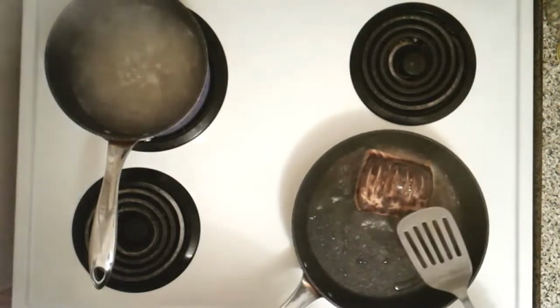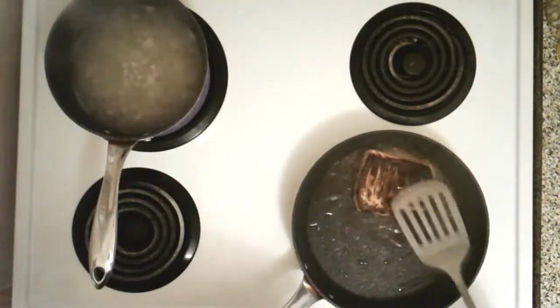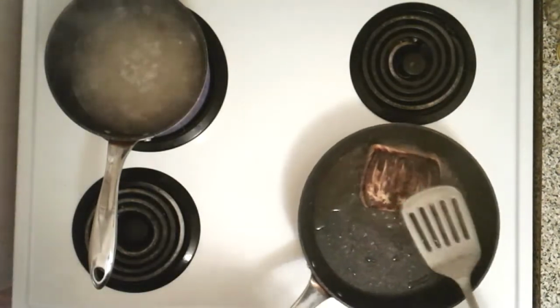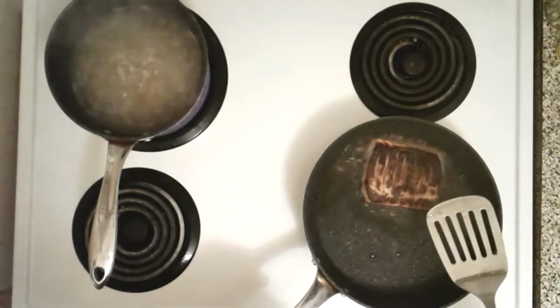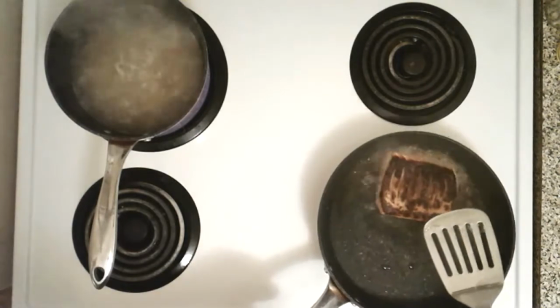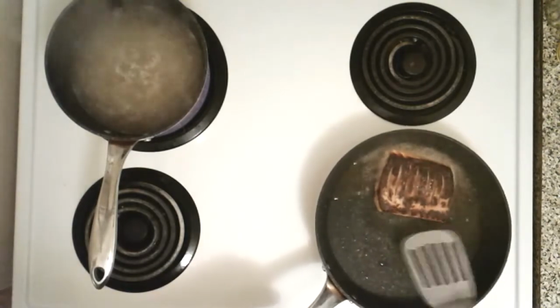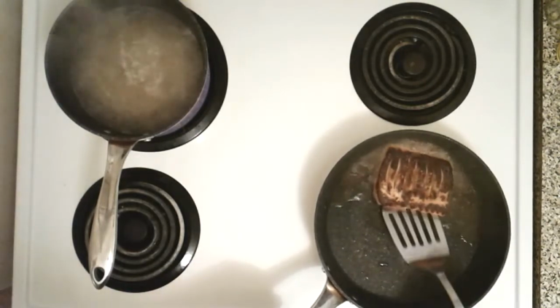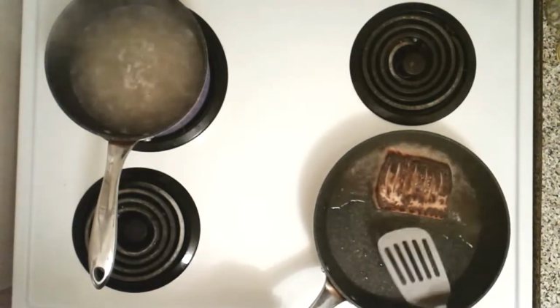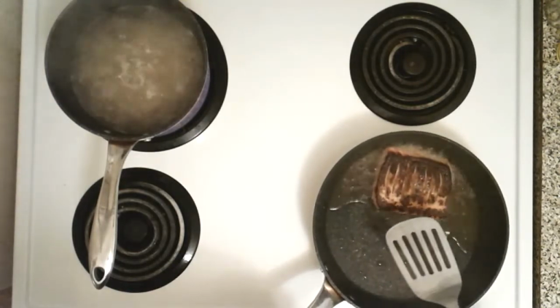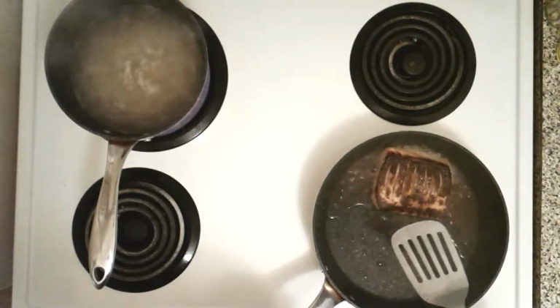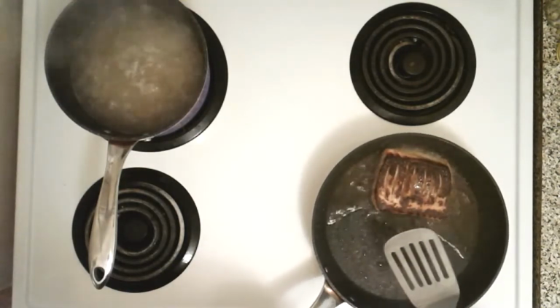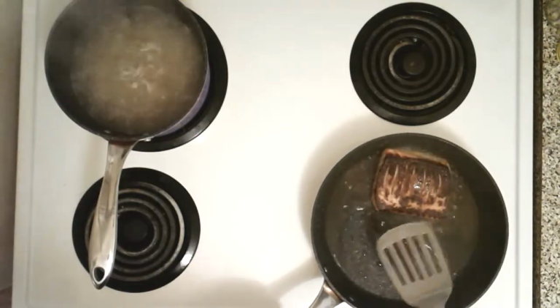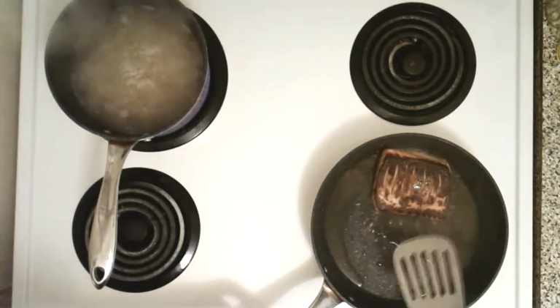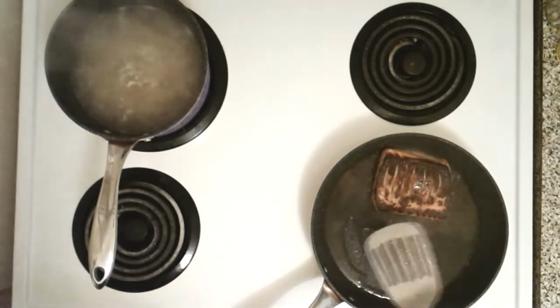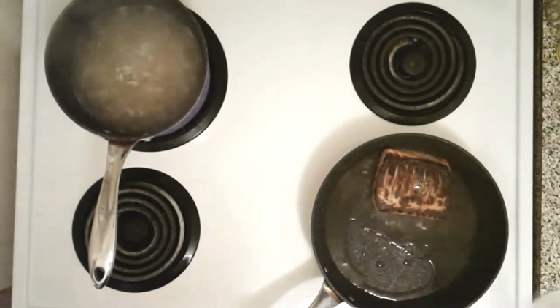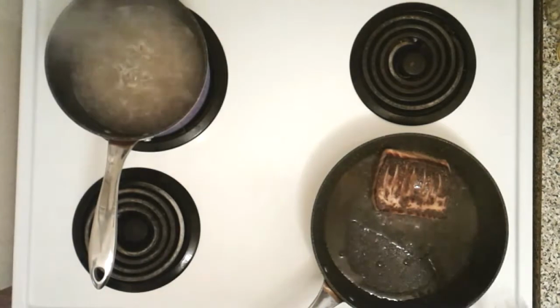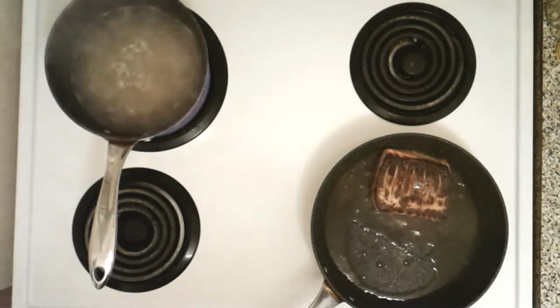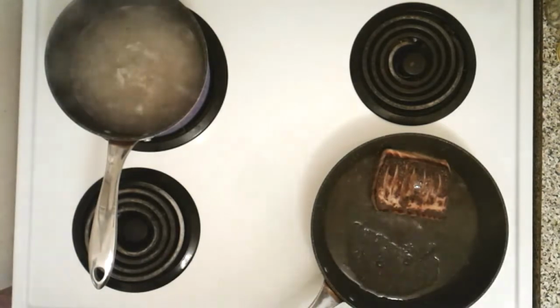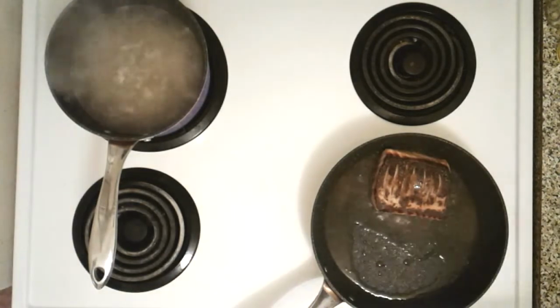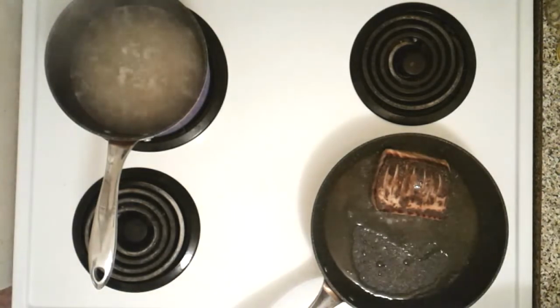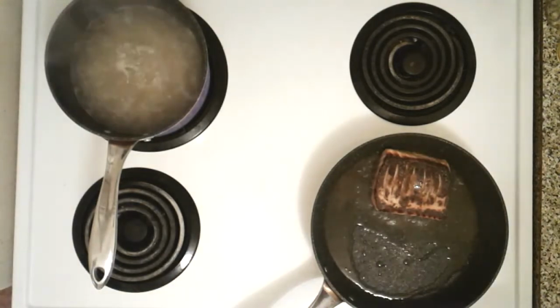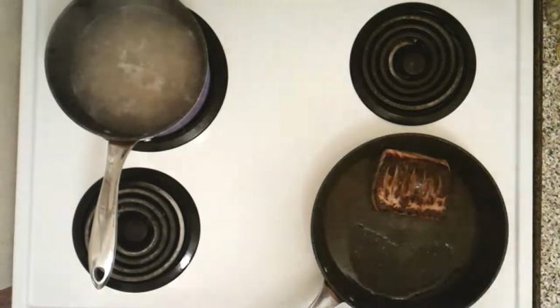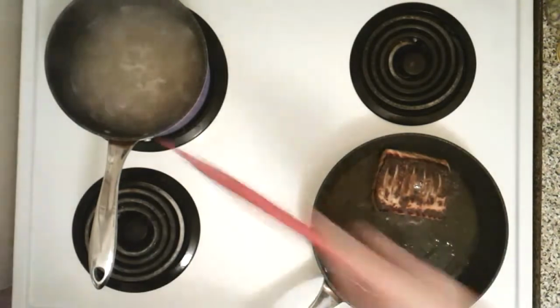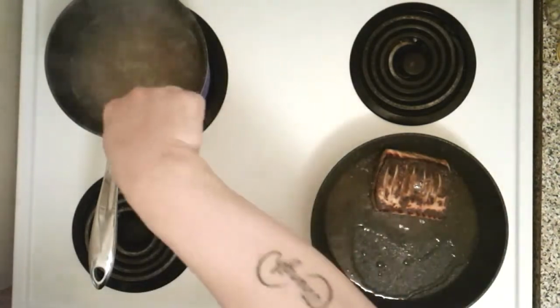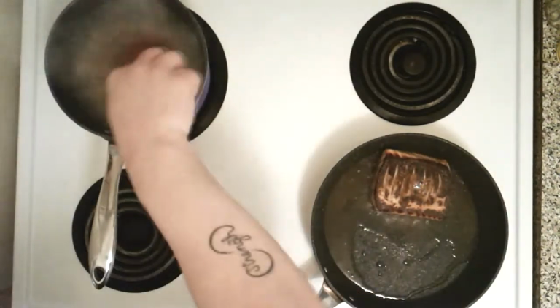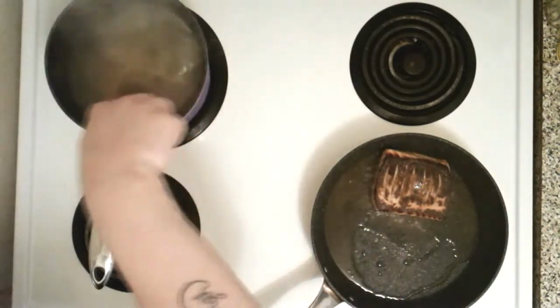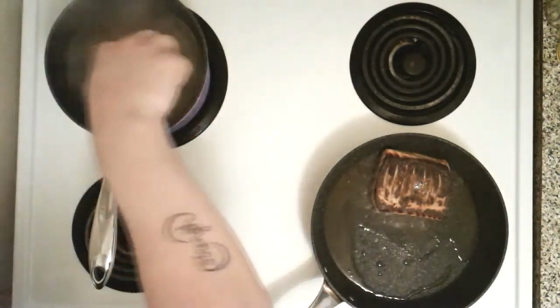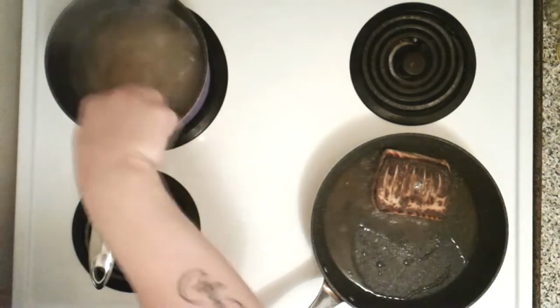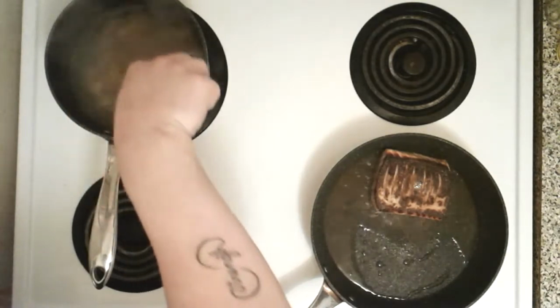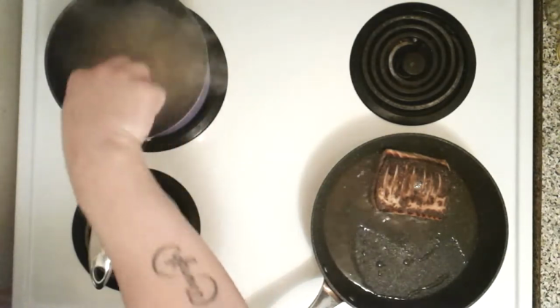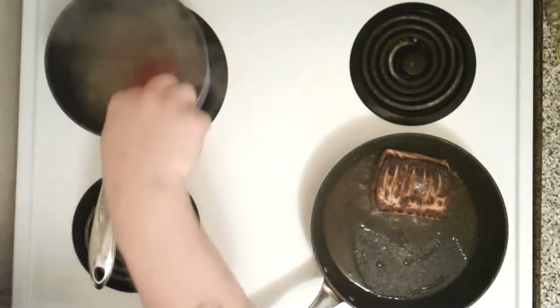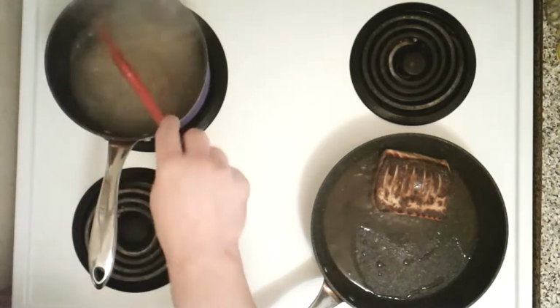It looks burnt — trust me, it's not. It's awesome. Salmon skin when it's crispy is lovely. The camera setup here isn't exactly the best, but we're making it work.